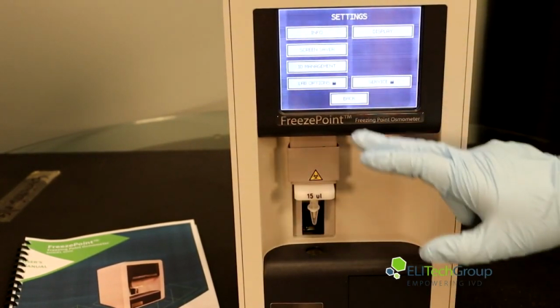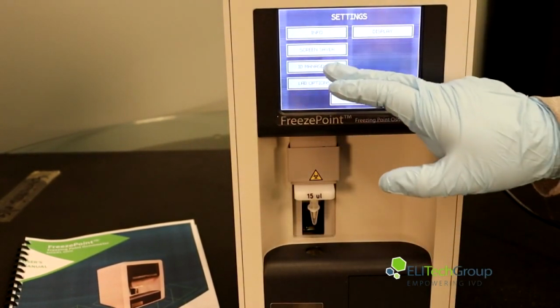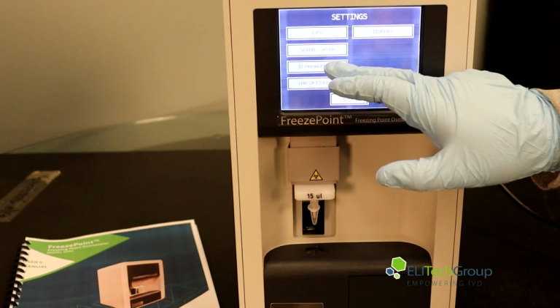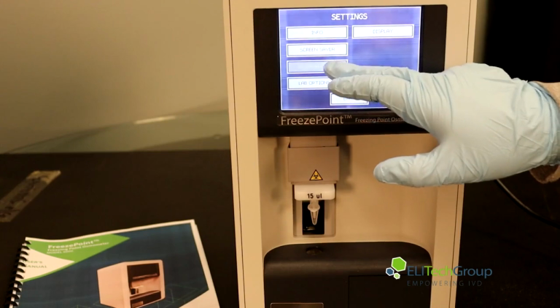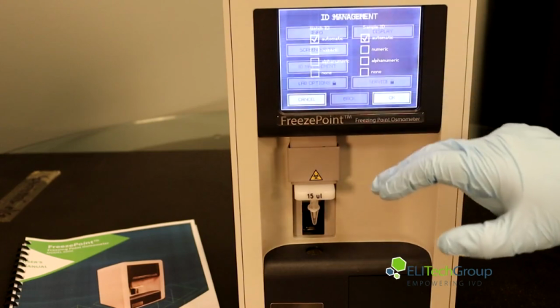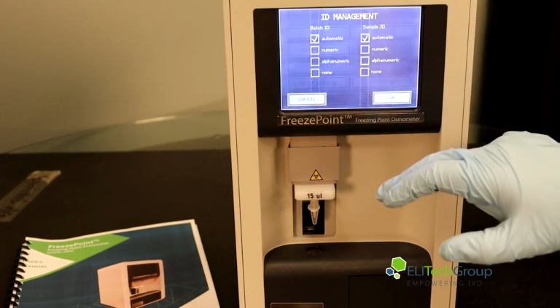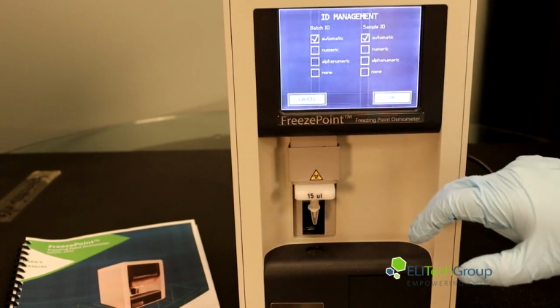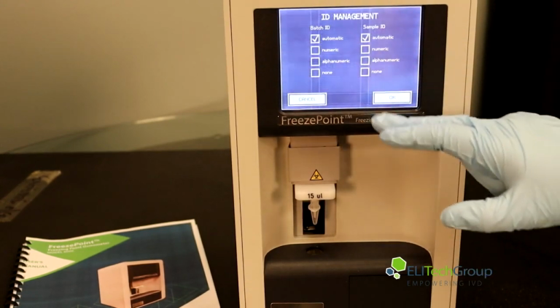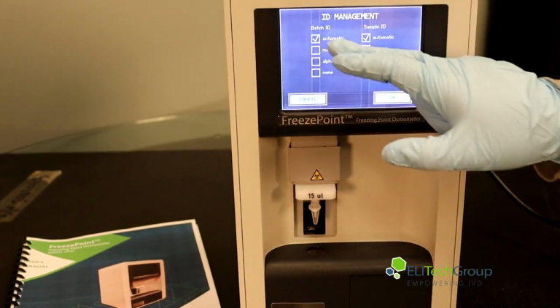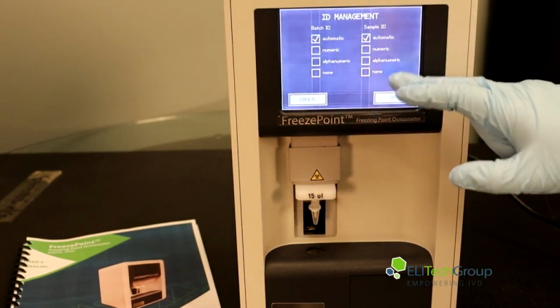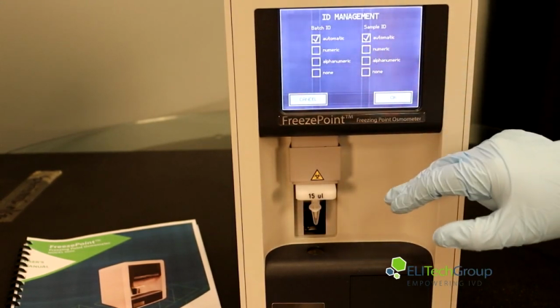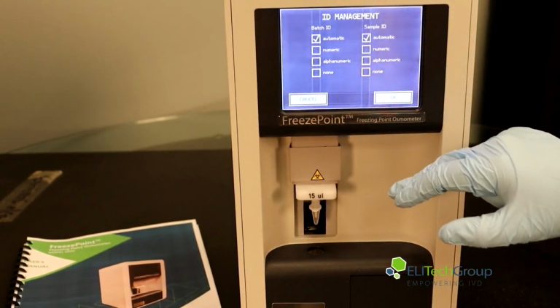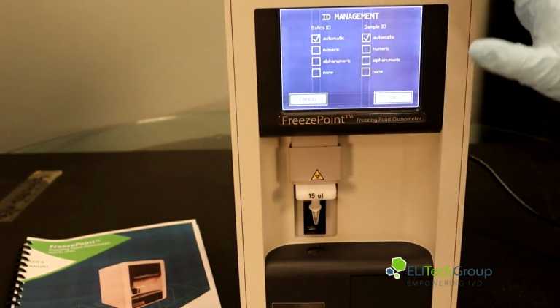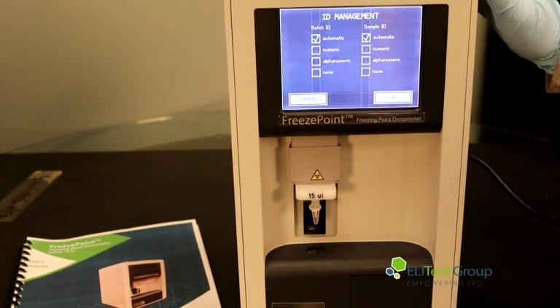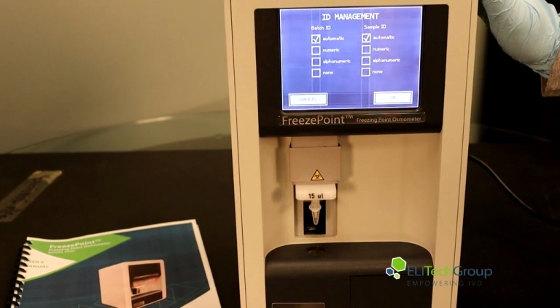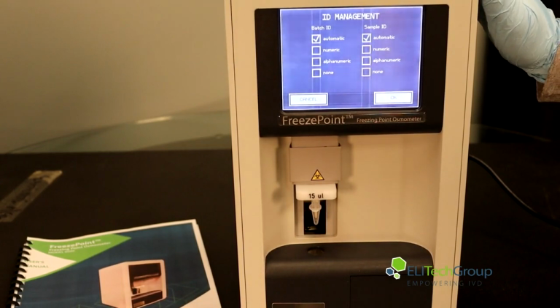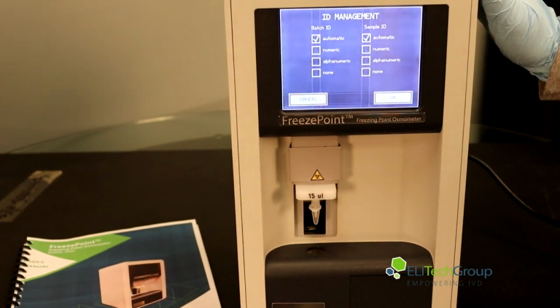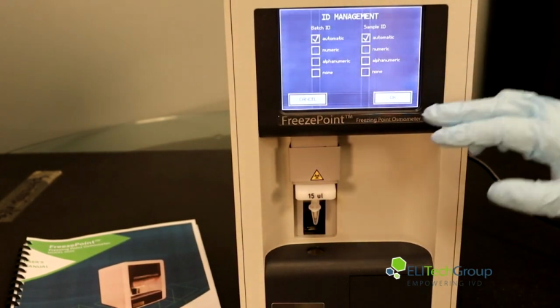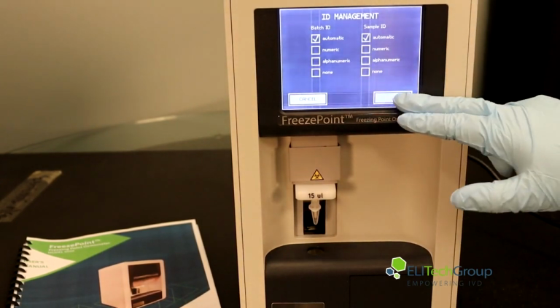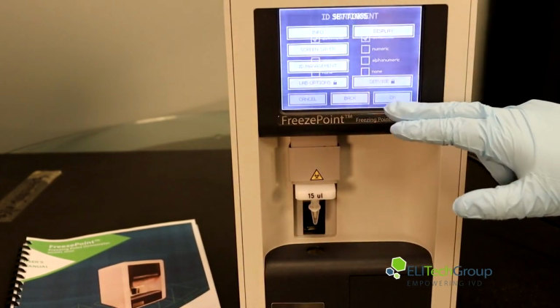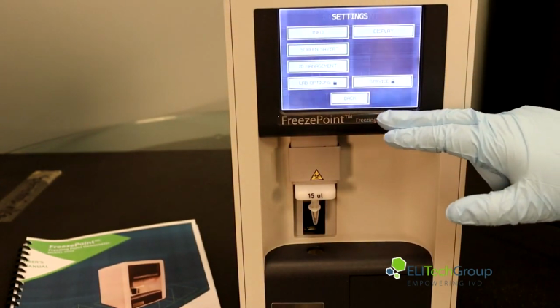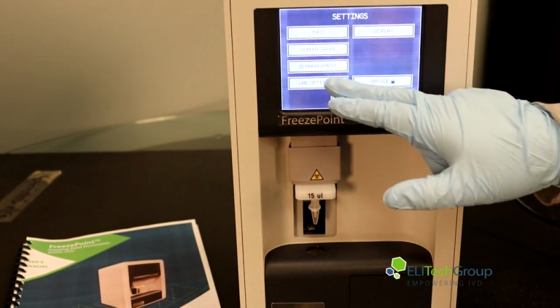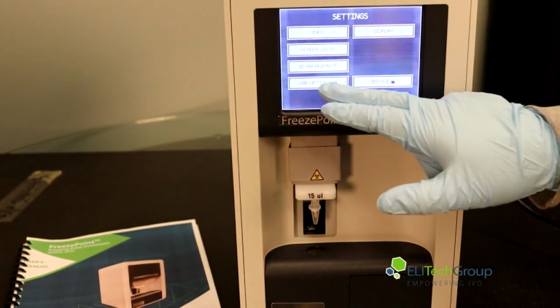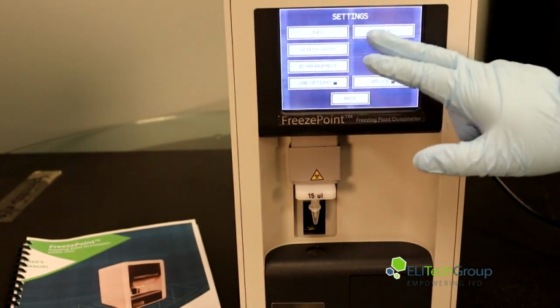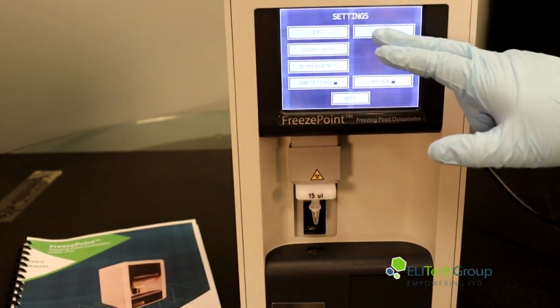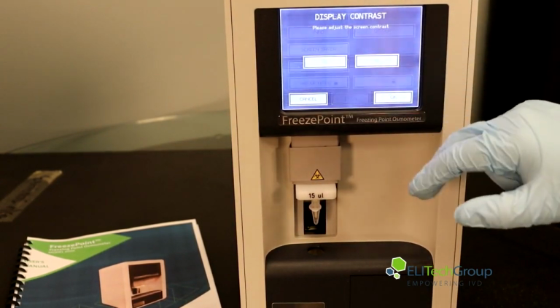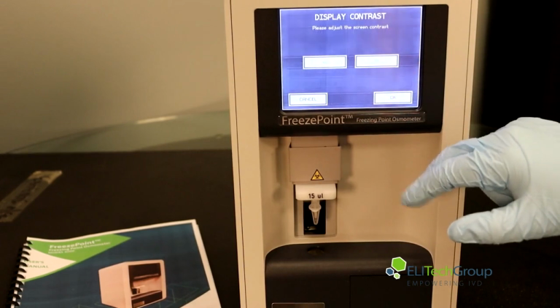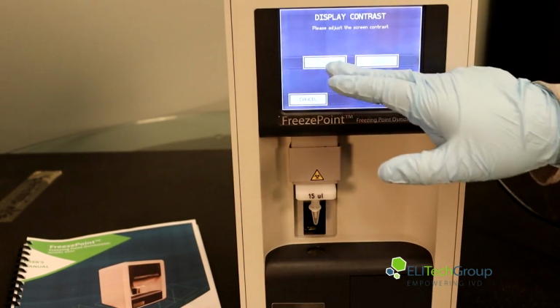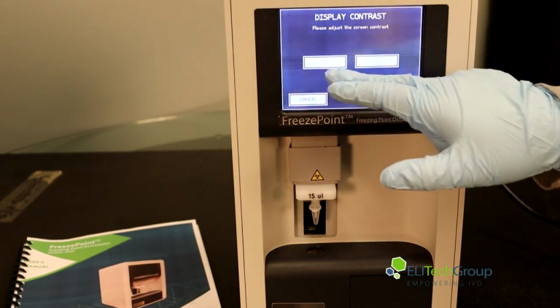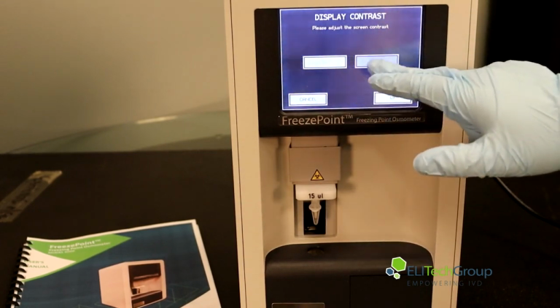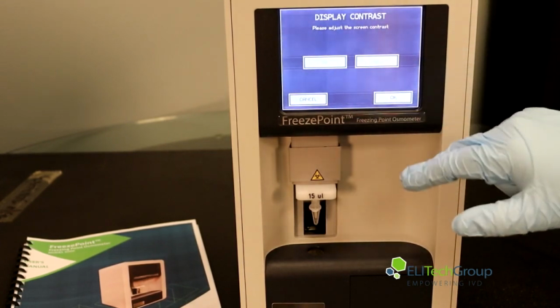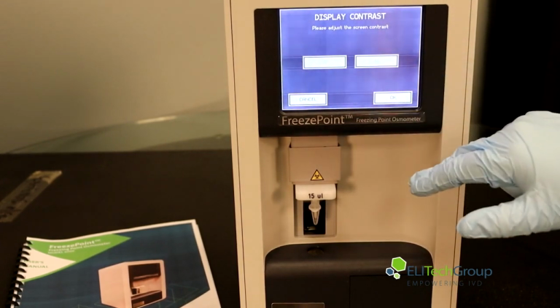You can go to ID Management, which will allow you to set IDs automatically and adjust it when you add a barcode scanner as well. You can also go into your display and adjust the contrast either way.